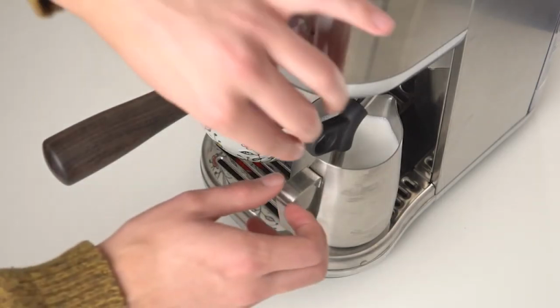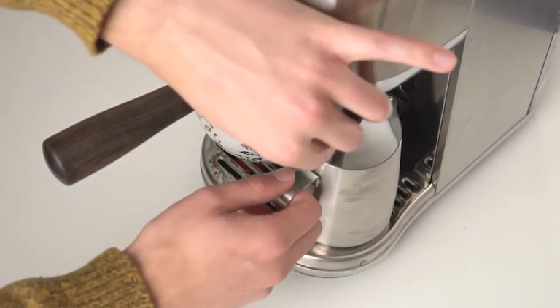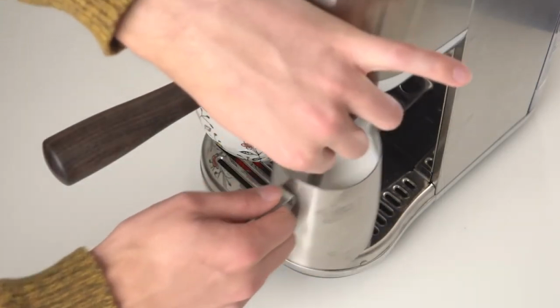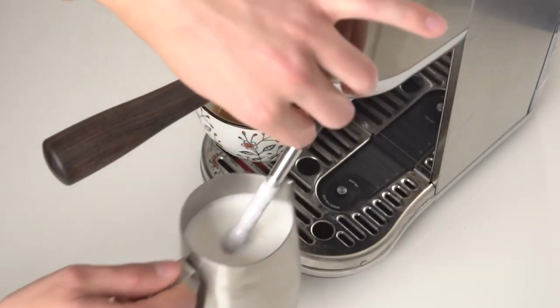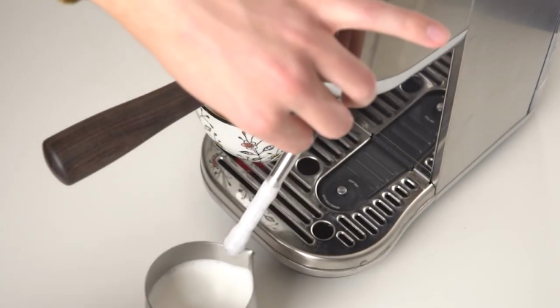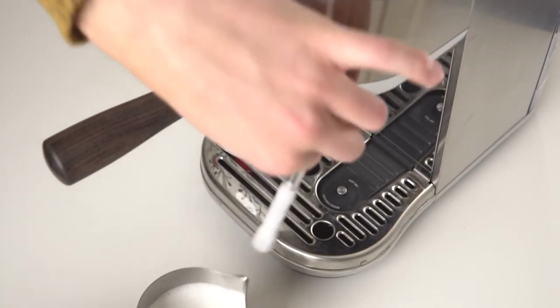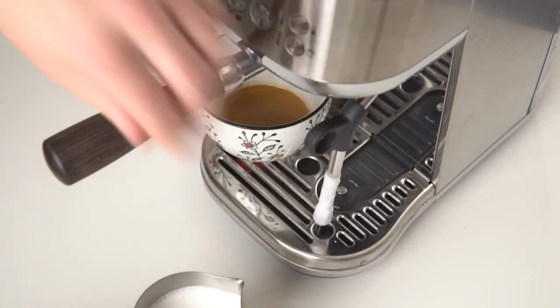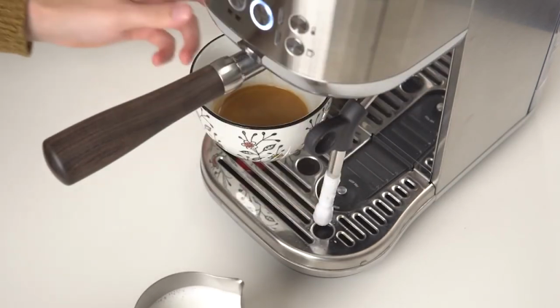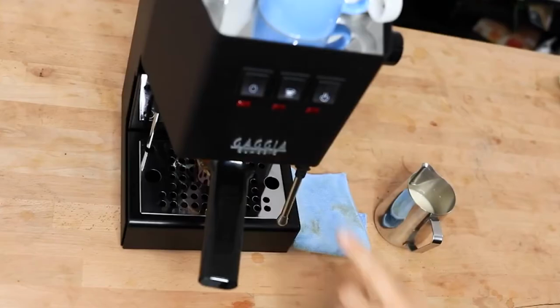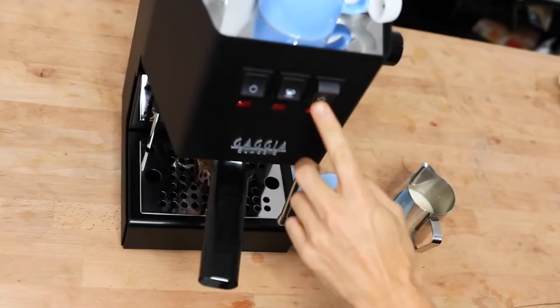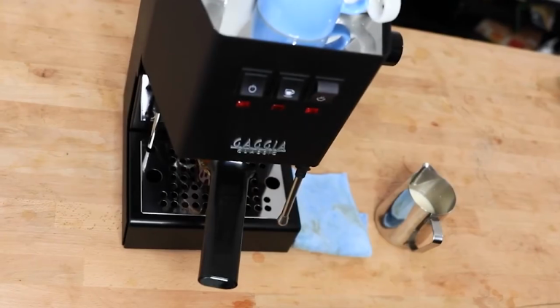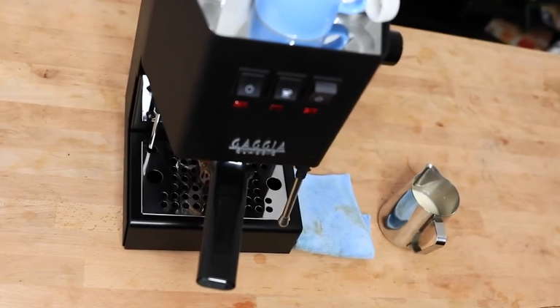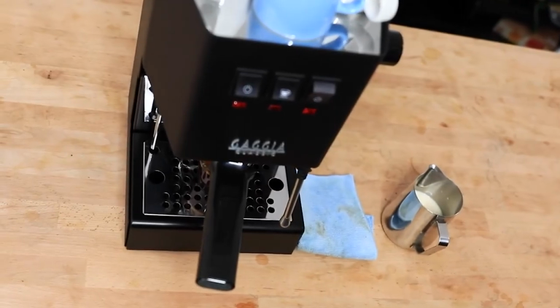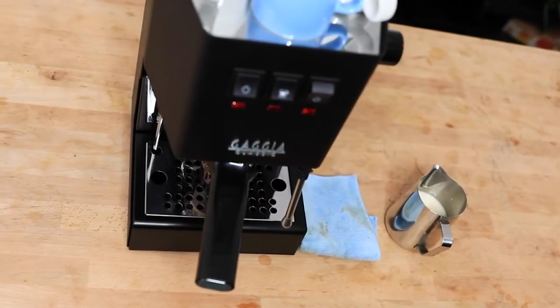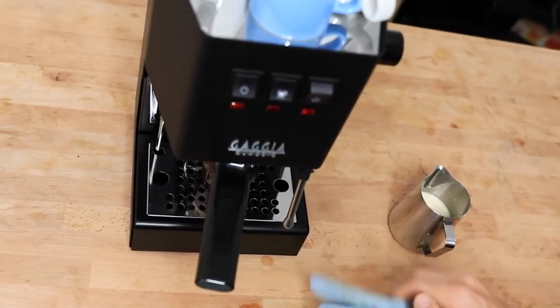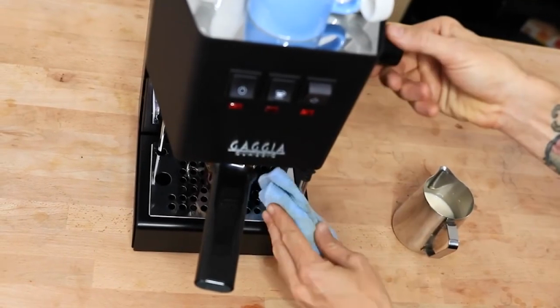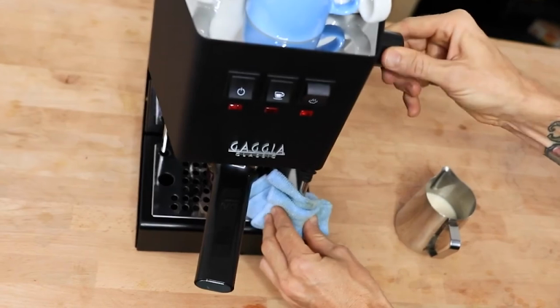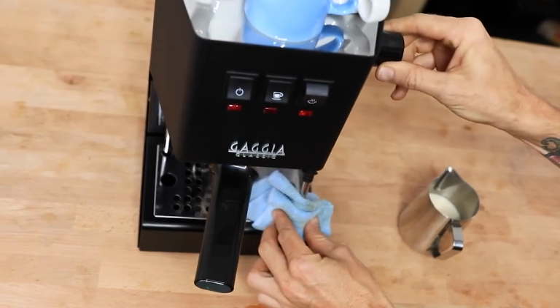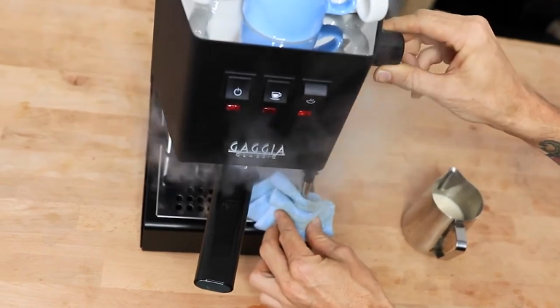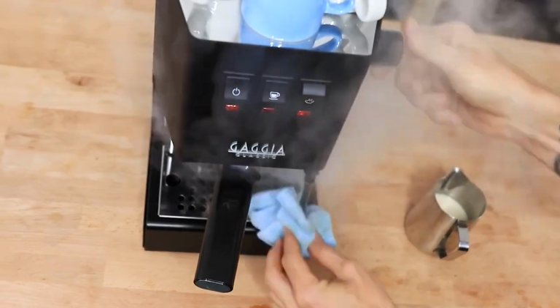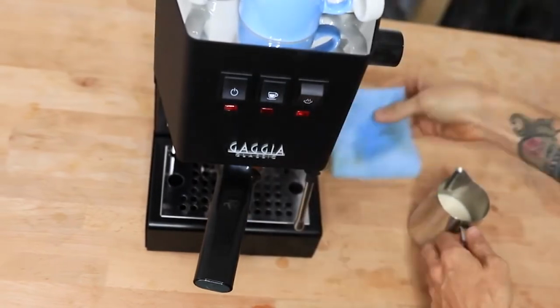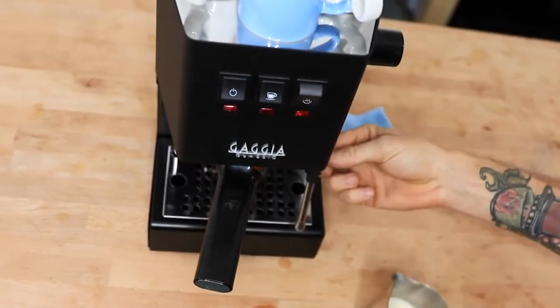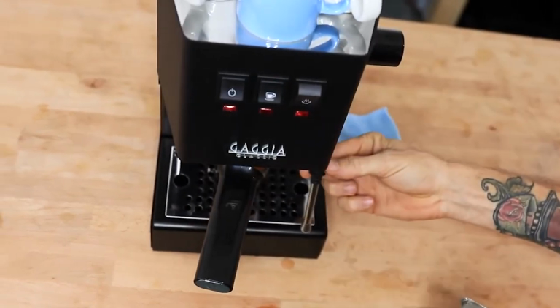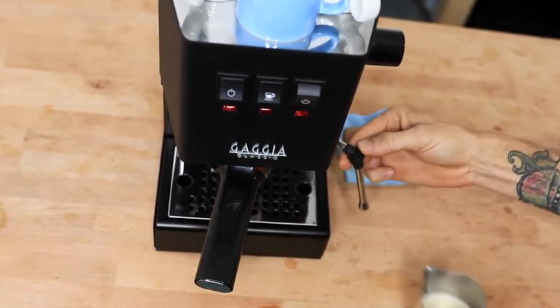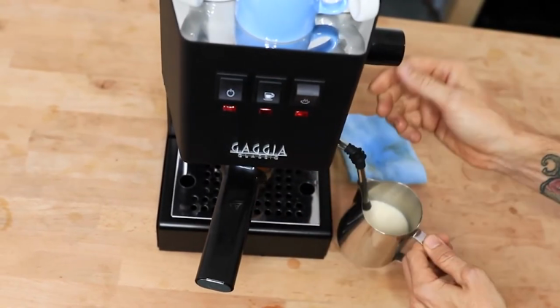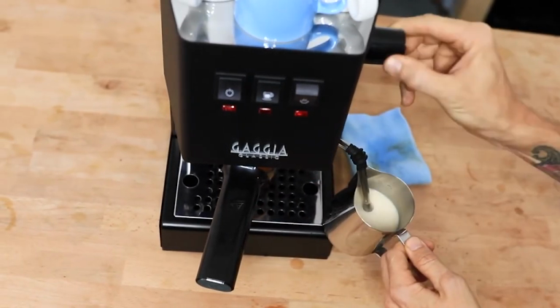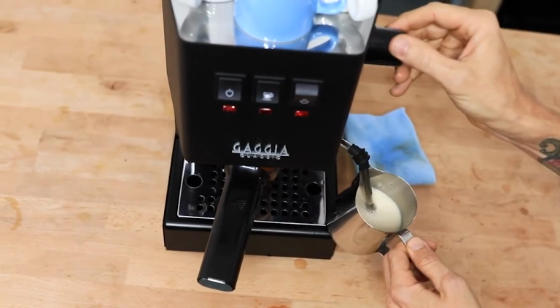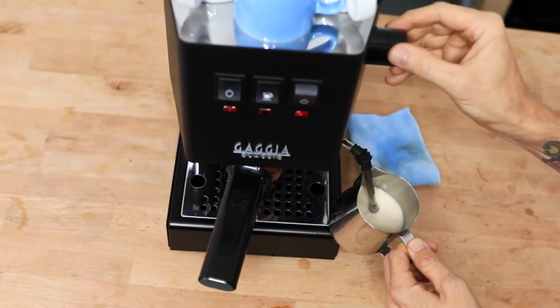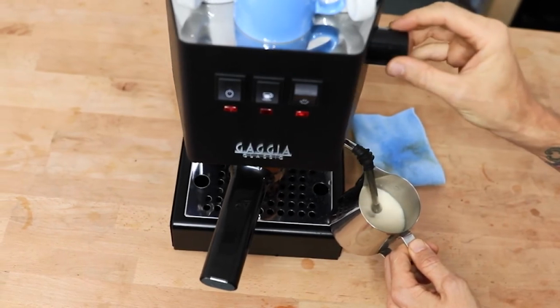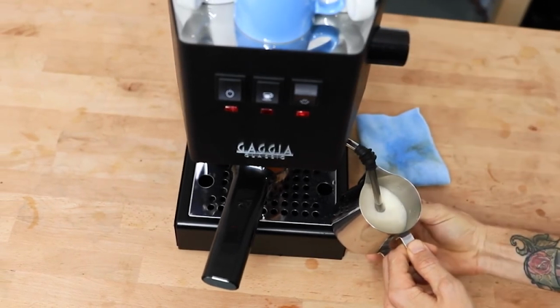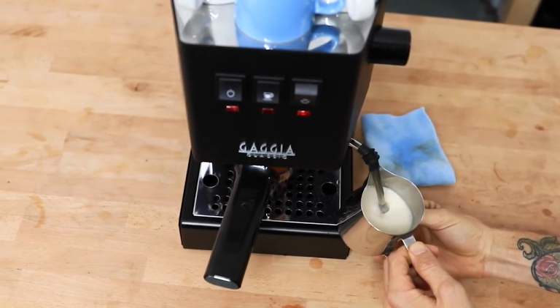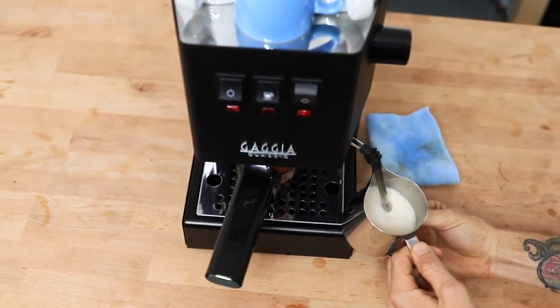The Gaggia Classic Pro, while previously a top favorite, would be hard to recommend to your average consumer and really is a better fit for hobbyists that want to learn more advanced espresso mechanics like temperature surfing.